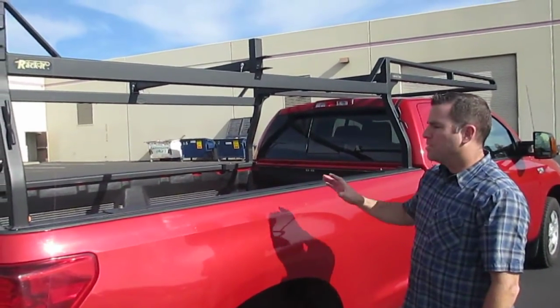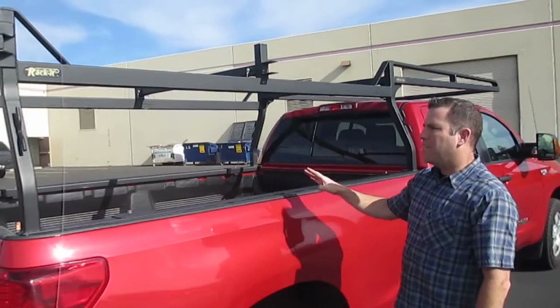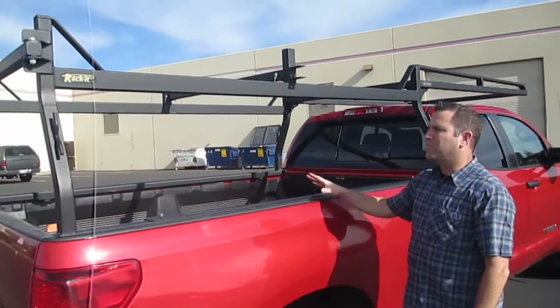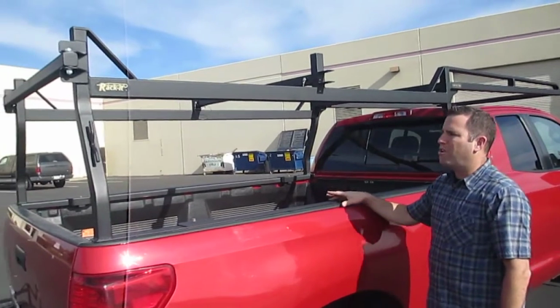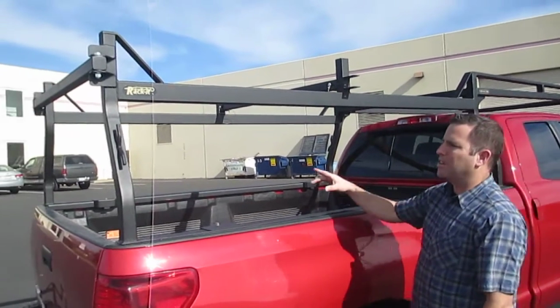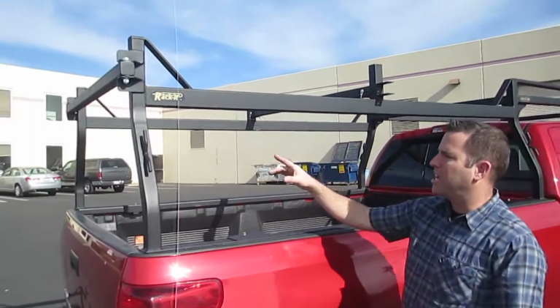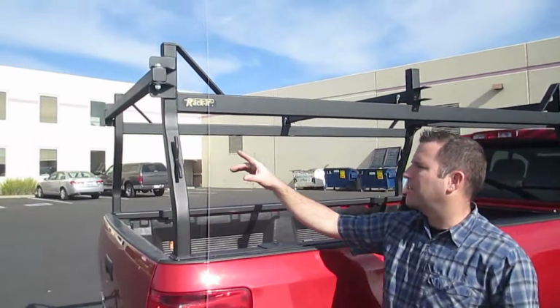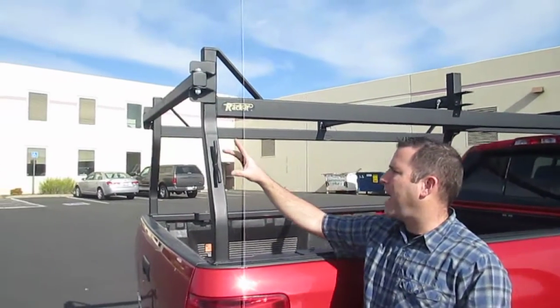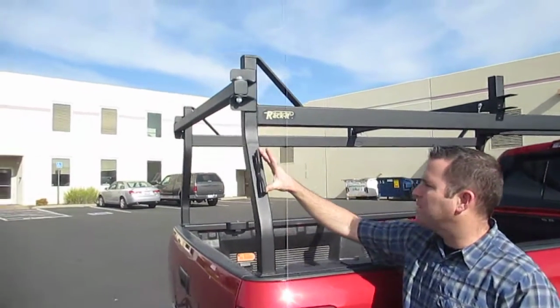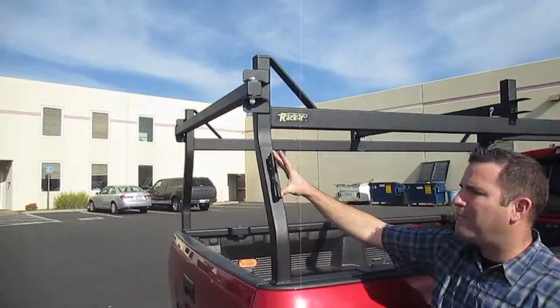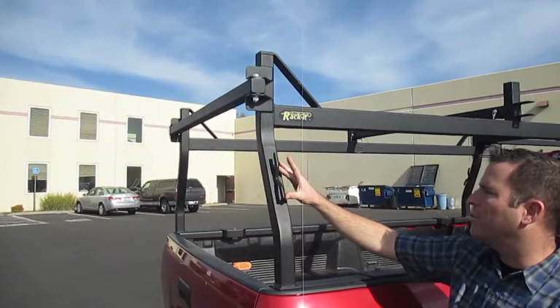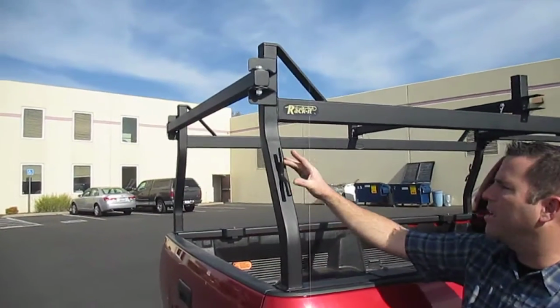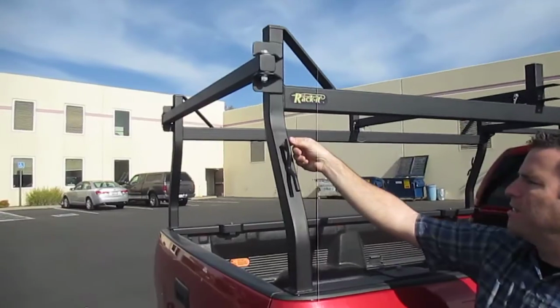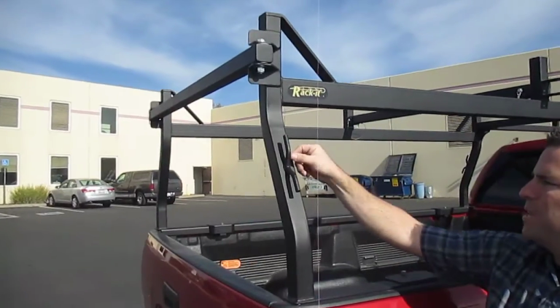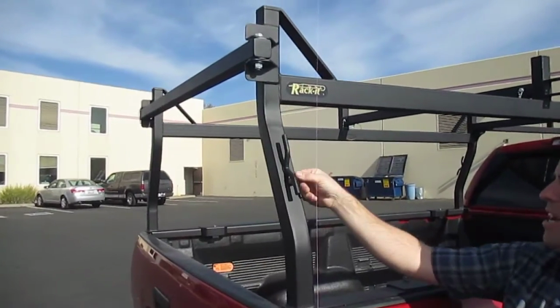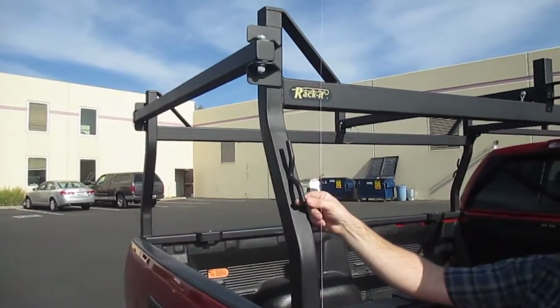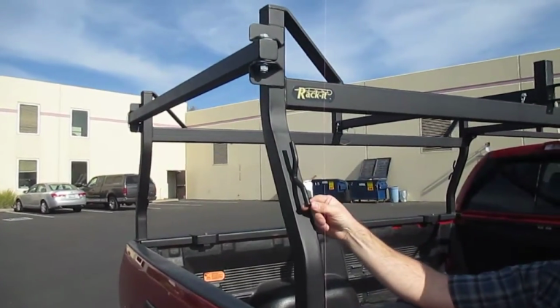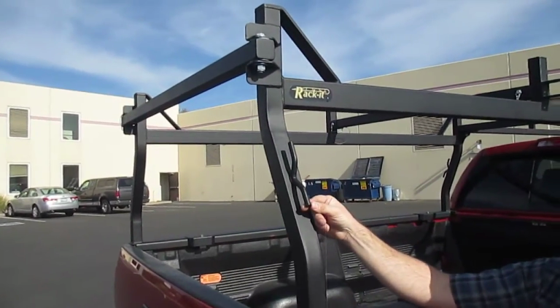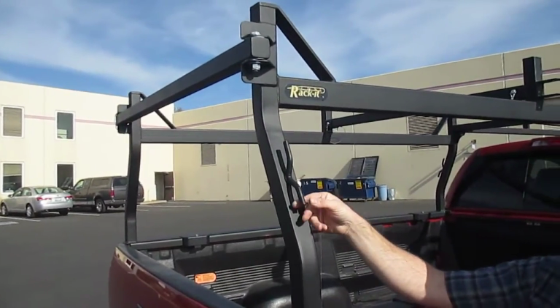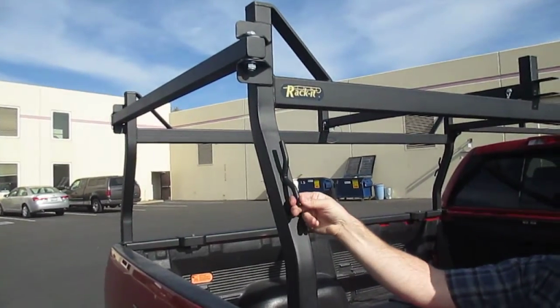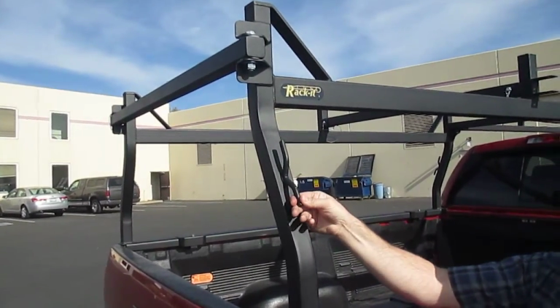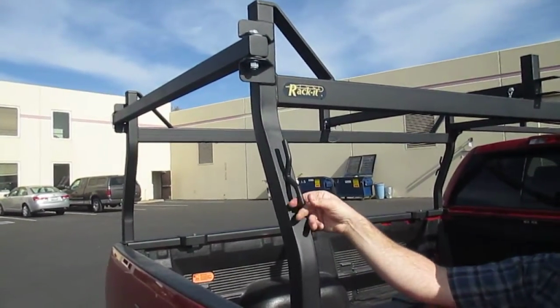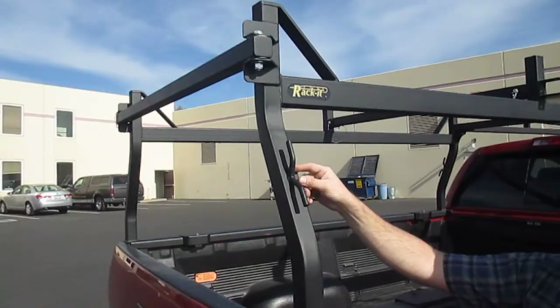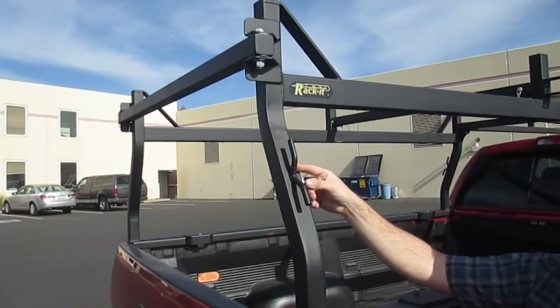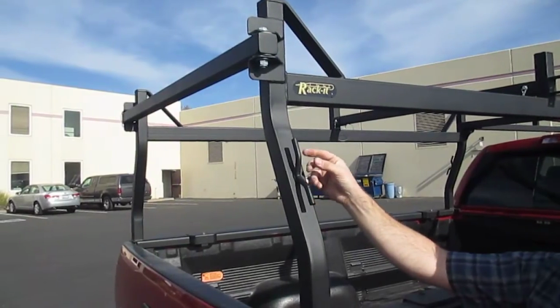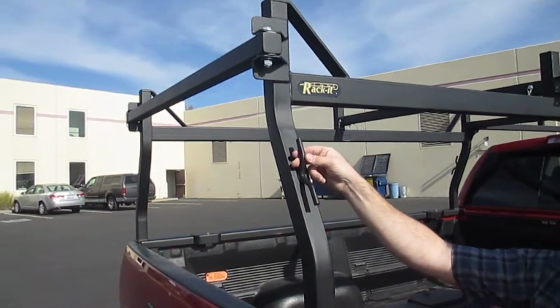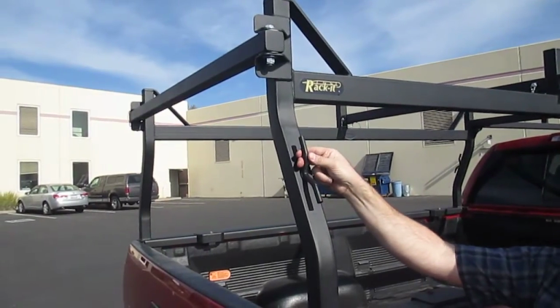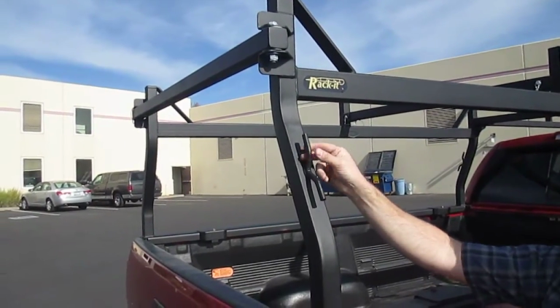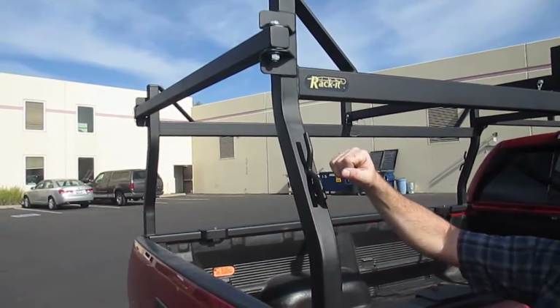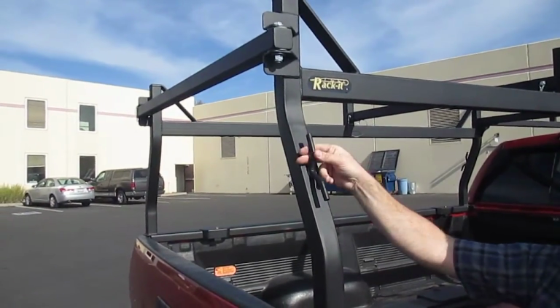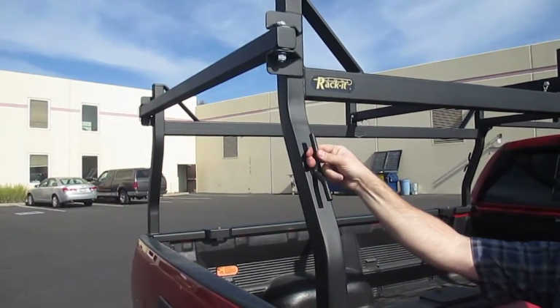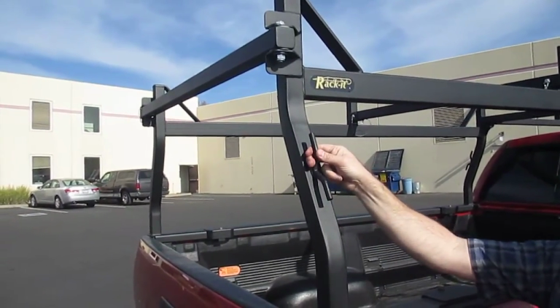Some of the other features: let's take a look at the tie downs that we have — one on each leg. That's a big beefy boat cleat style tie down, really heavy duty. They're great for getting a rope around or getting your belts around.